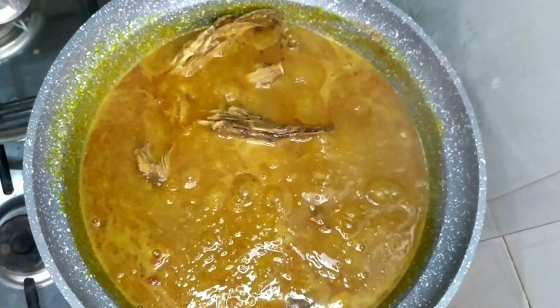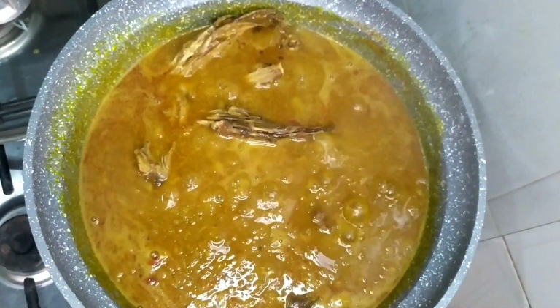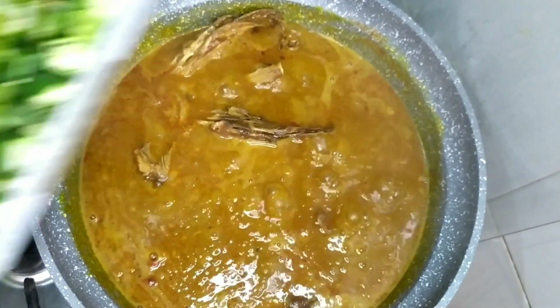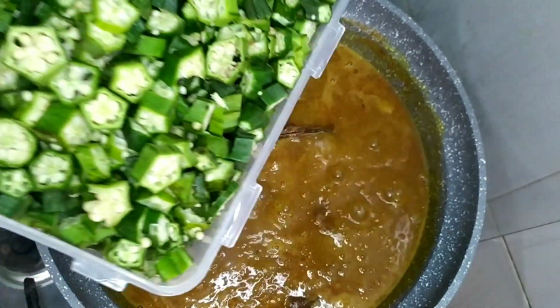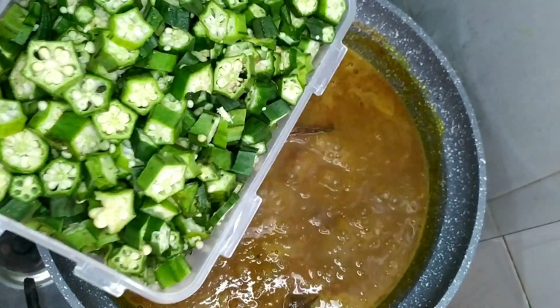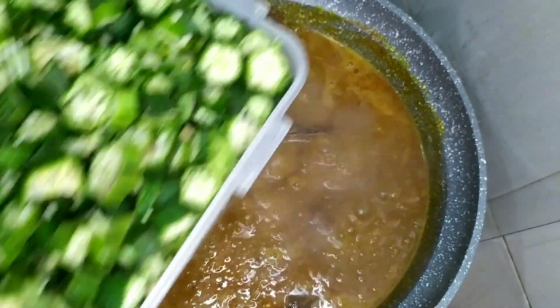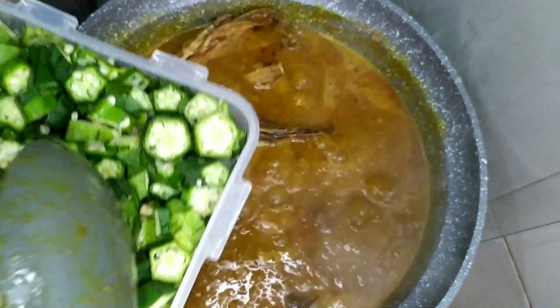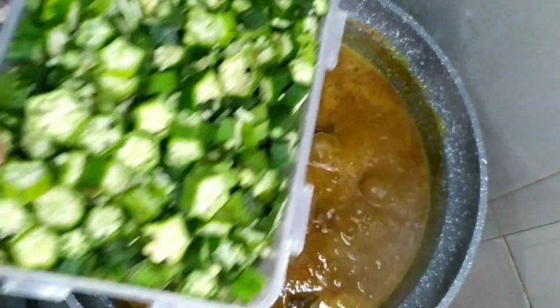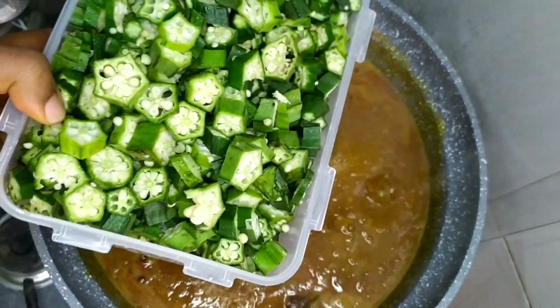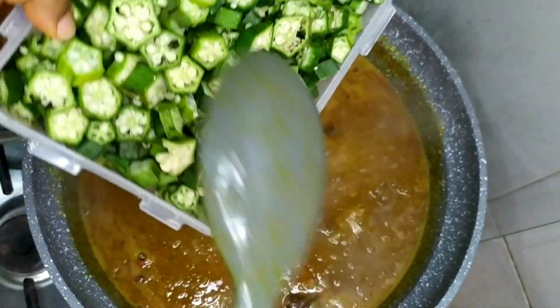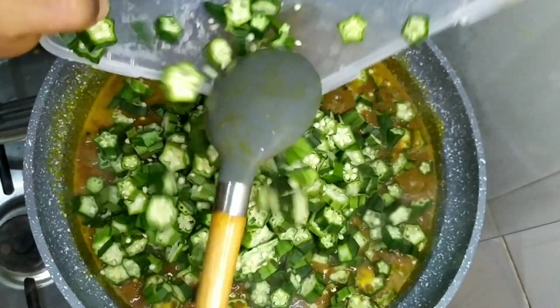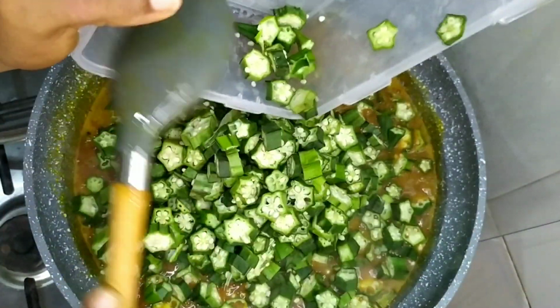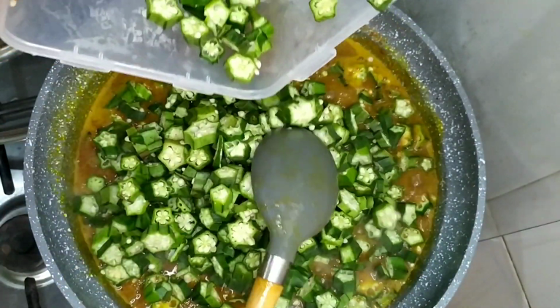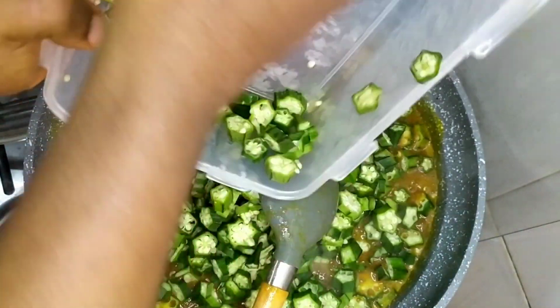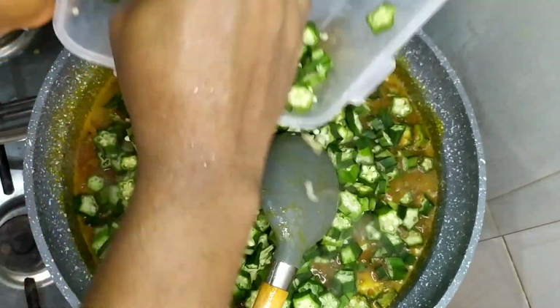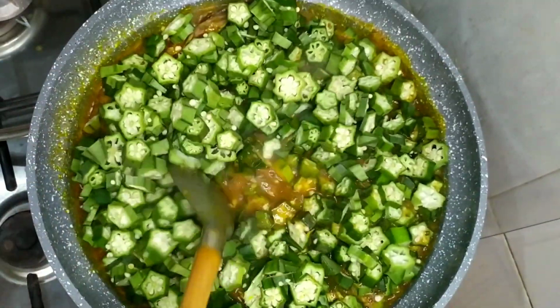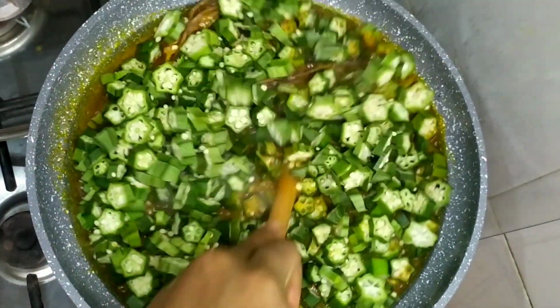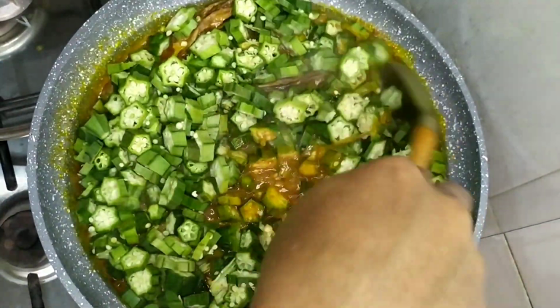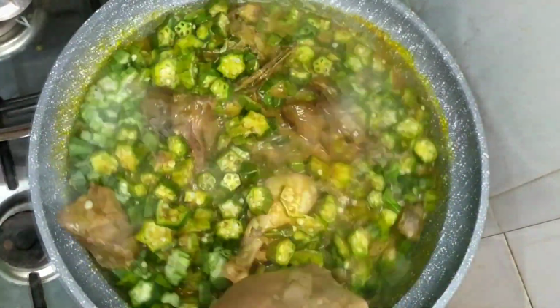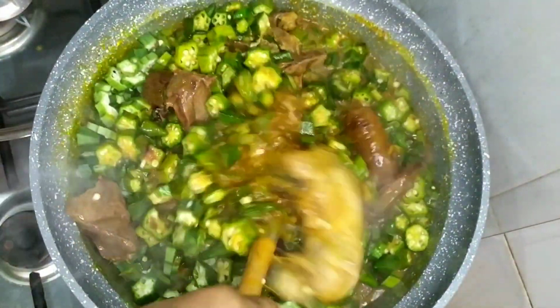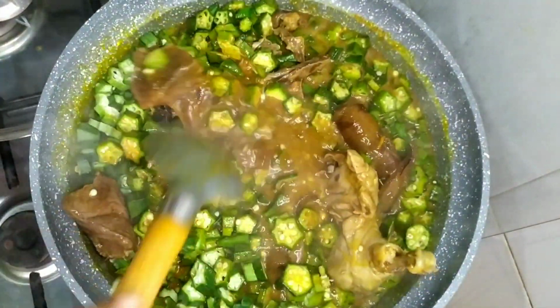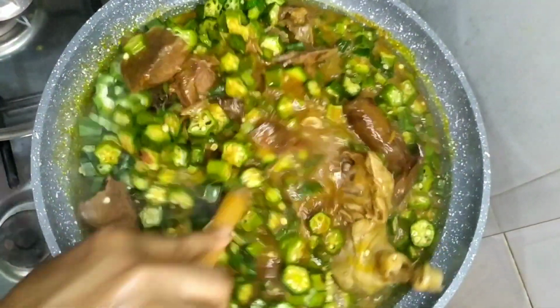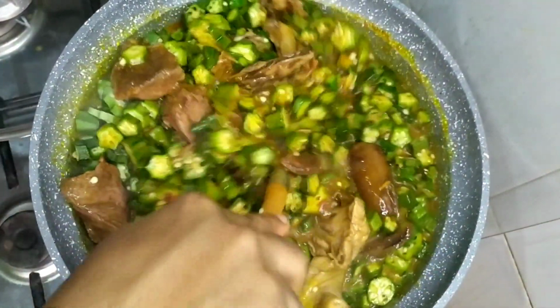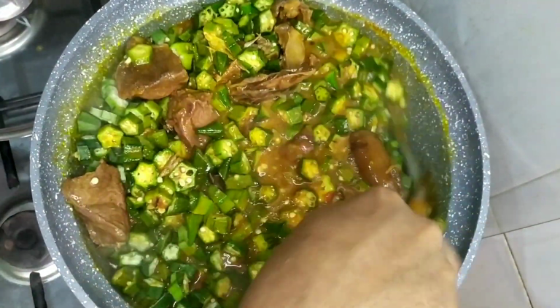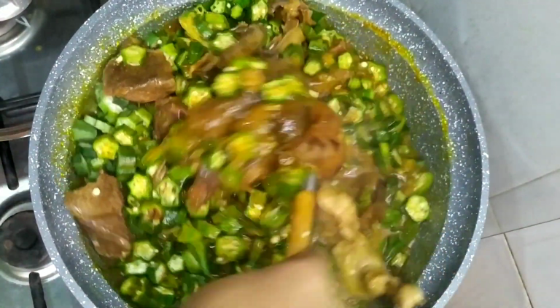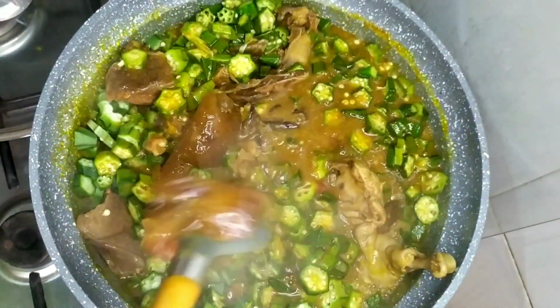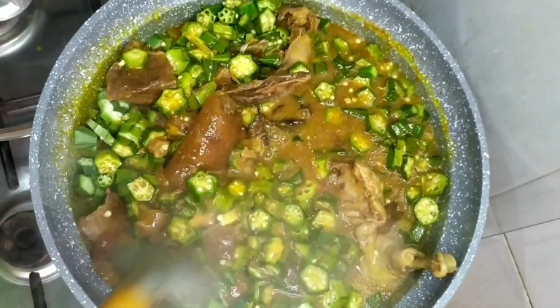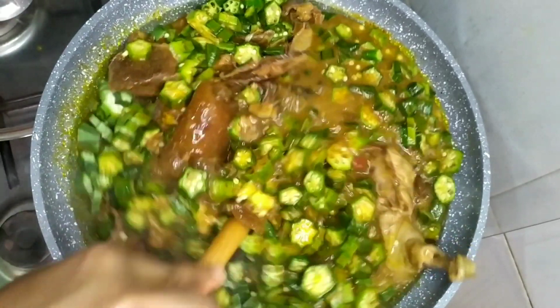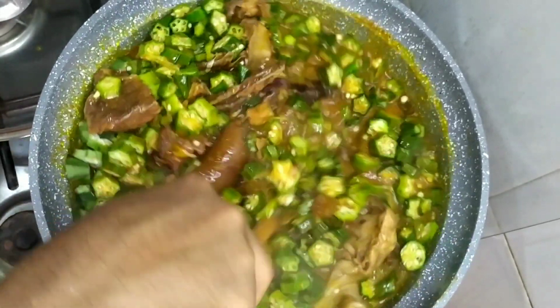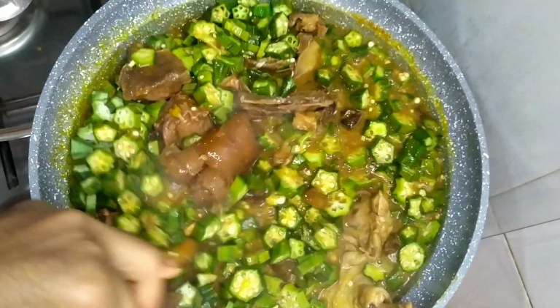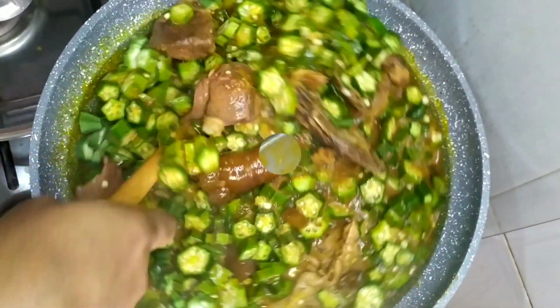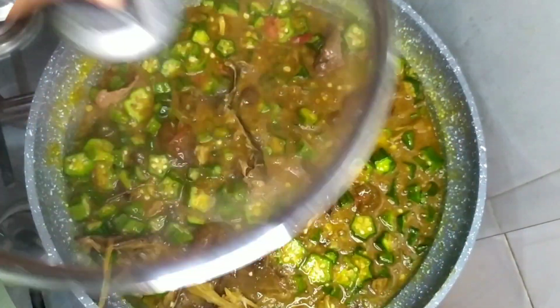I gave it a quick stir and allowed everything to combine well. Next, I added our sliced okra. I like slicing them in a round shape — that is my signature okra.